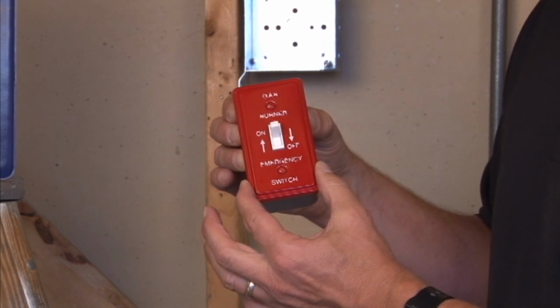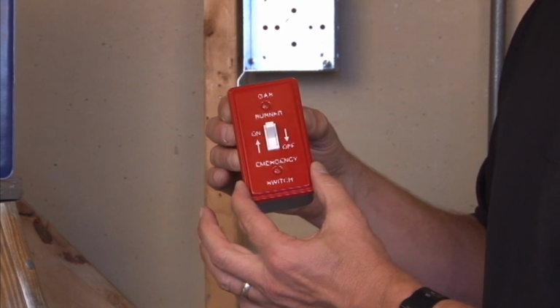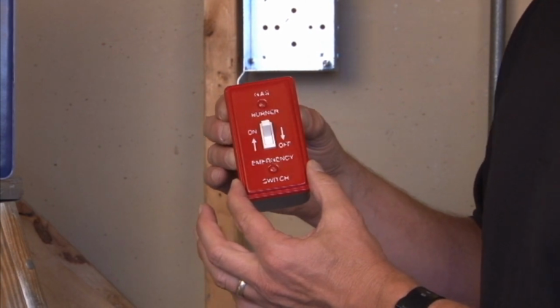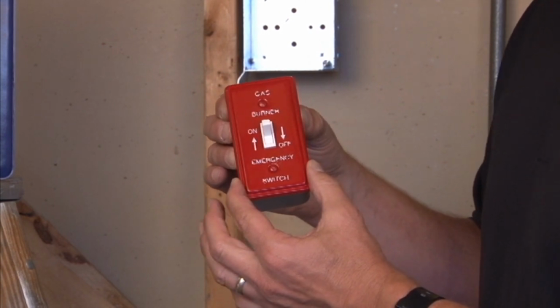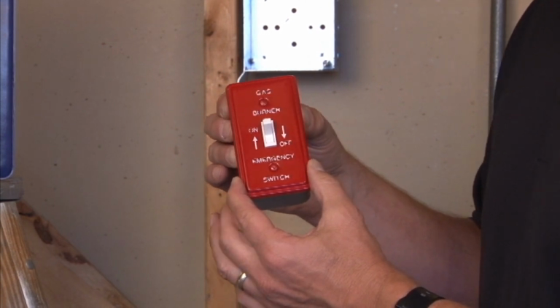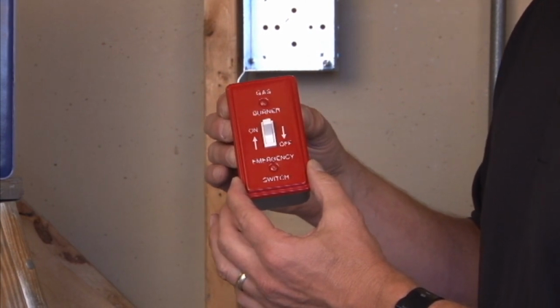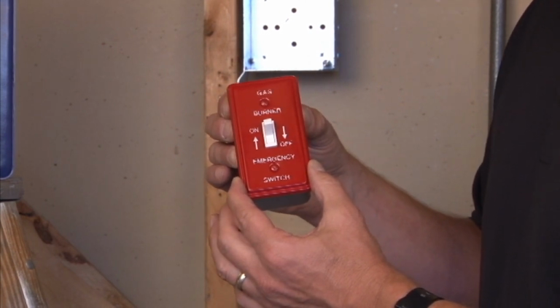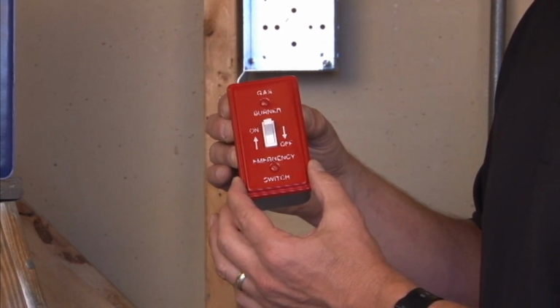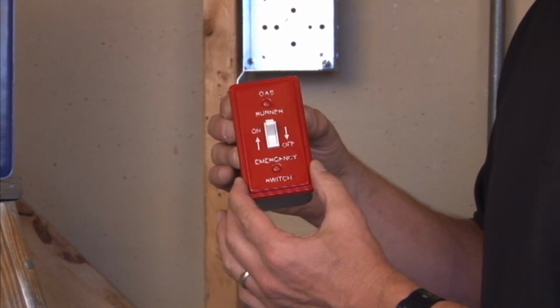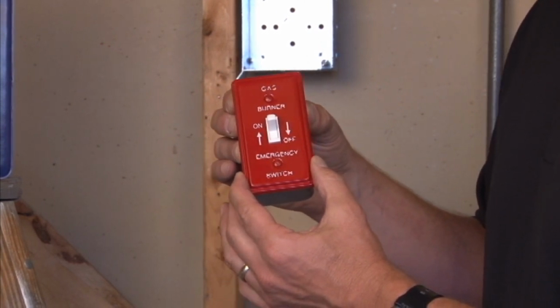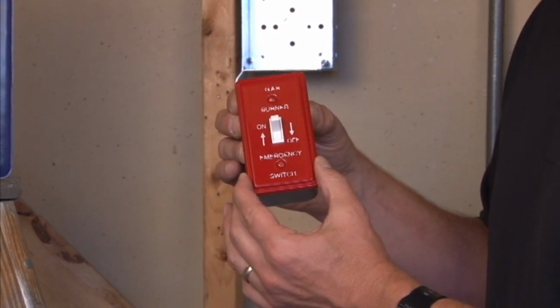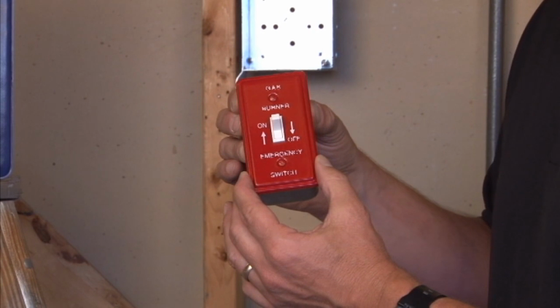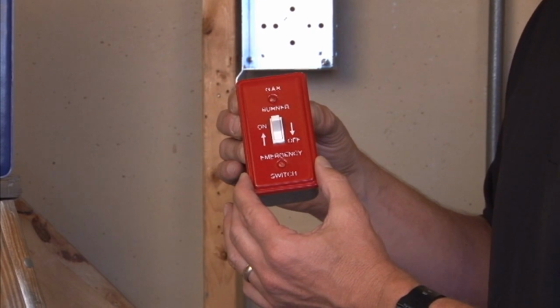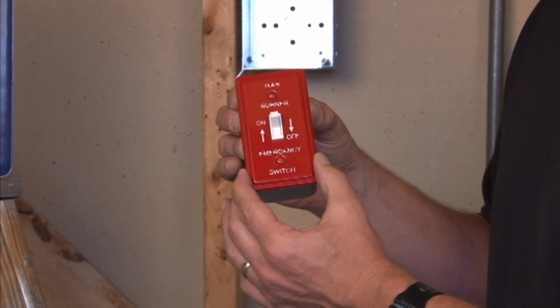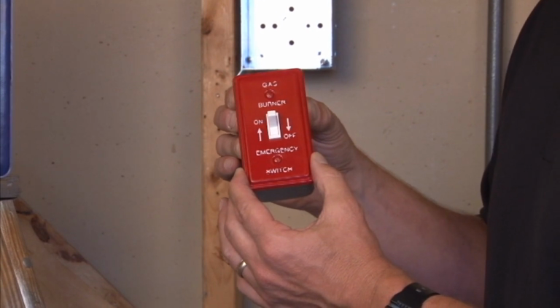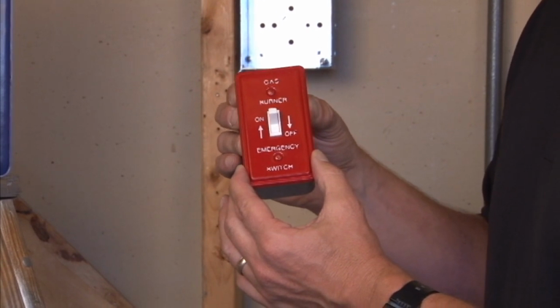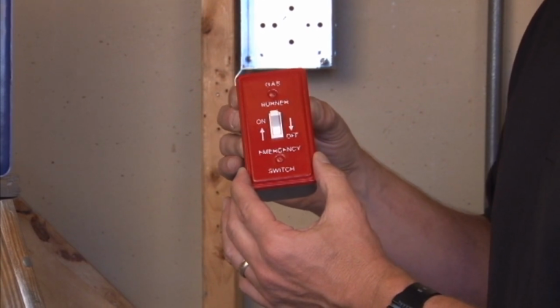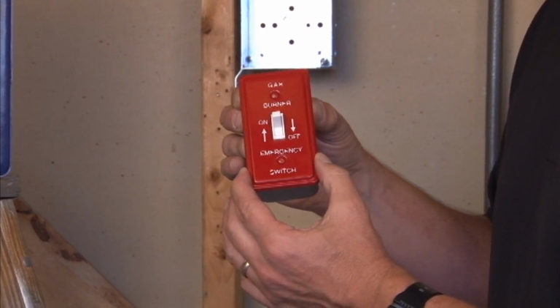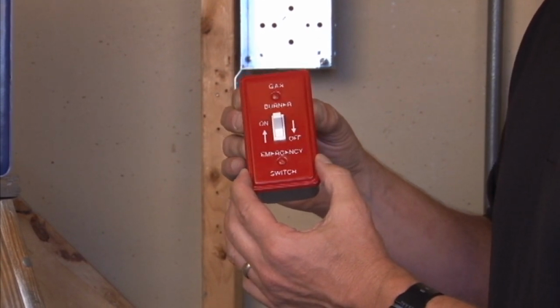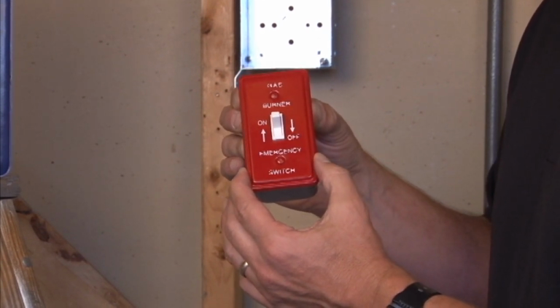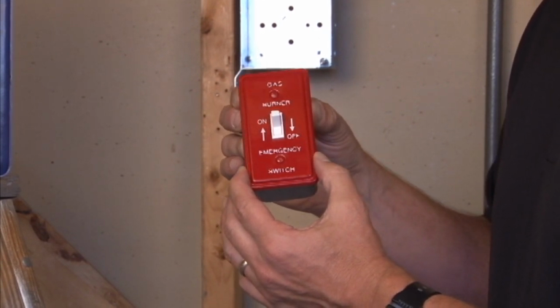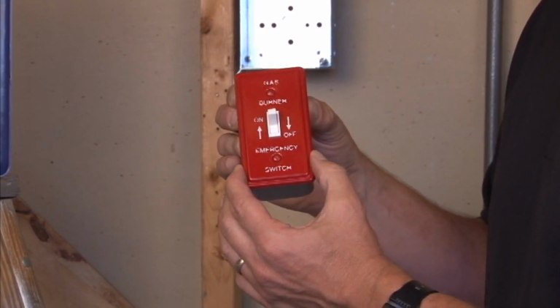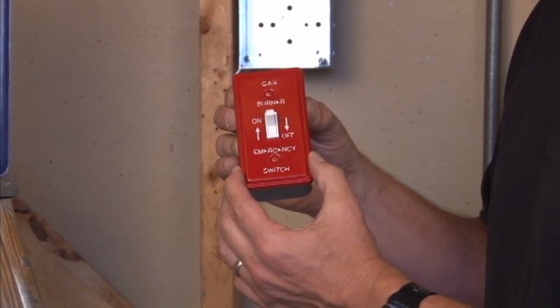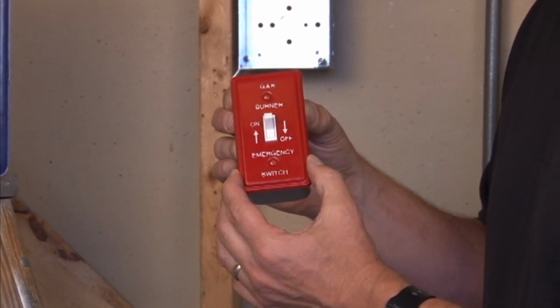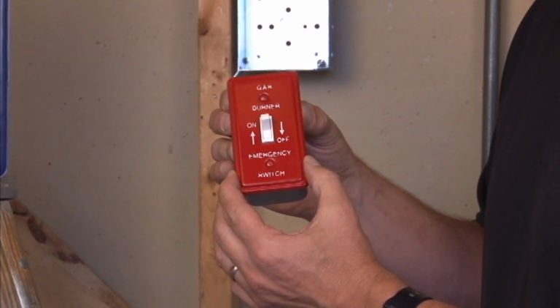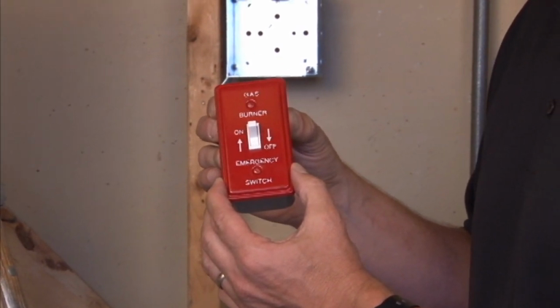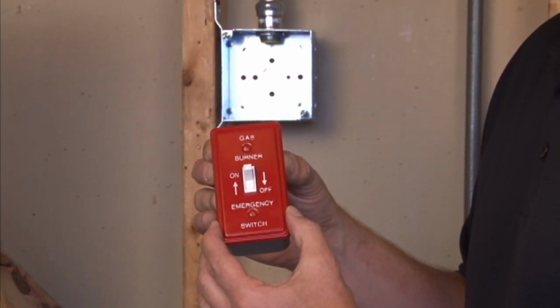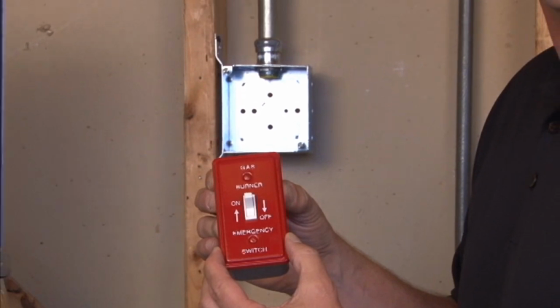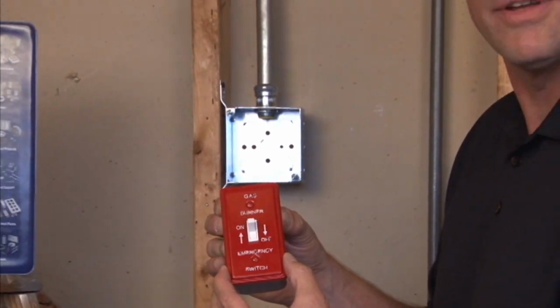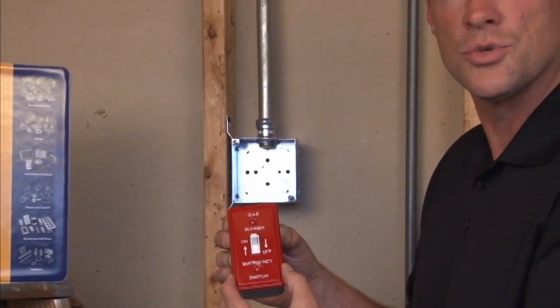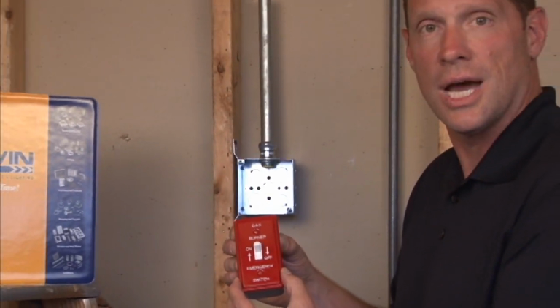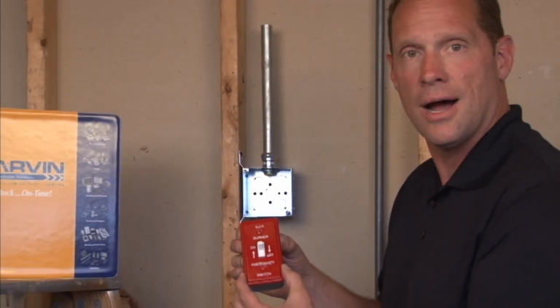It provides an on-off switch for standard furnaces or boilers. For these and other great products, visit us online at garvinindustries.com.